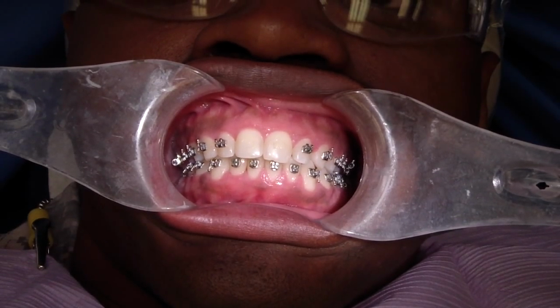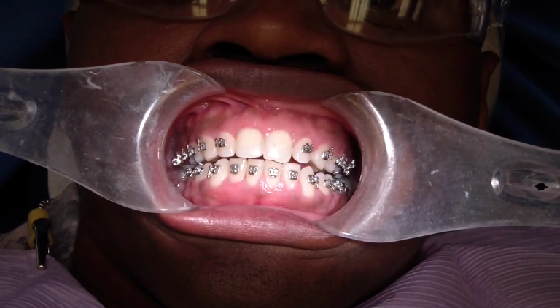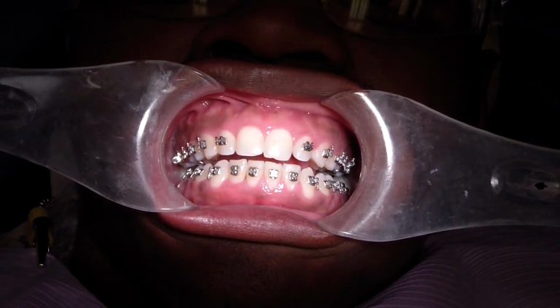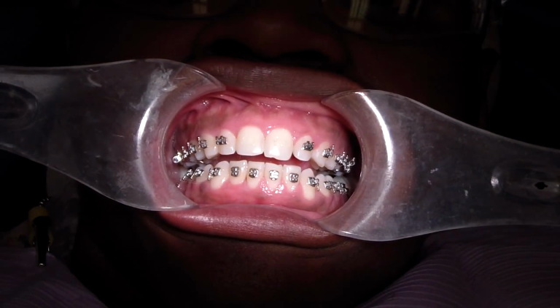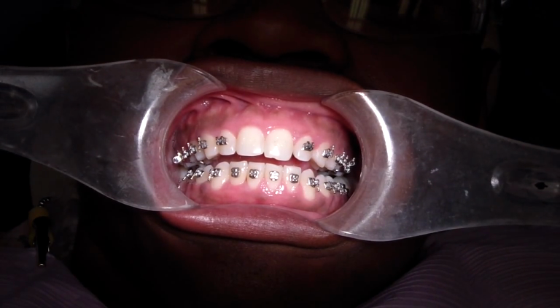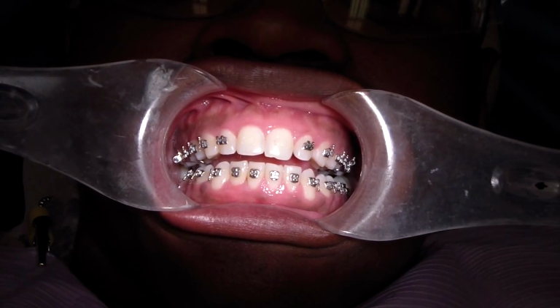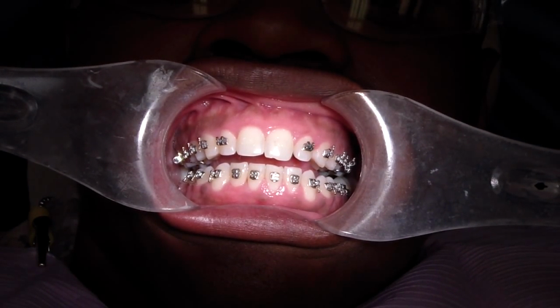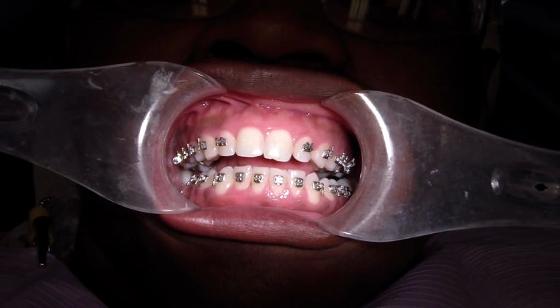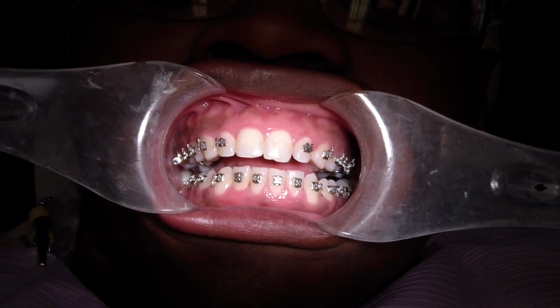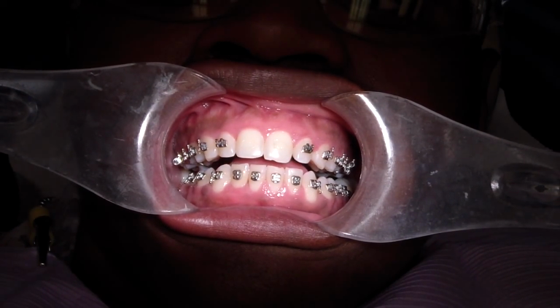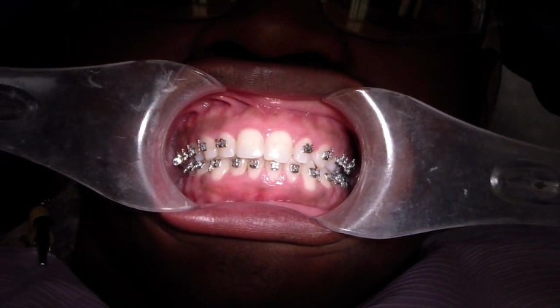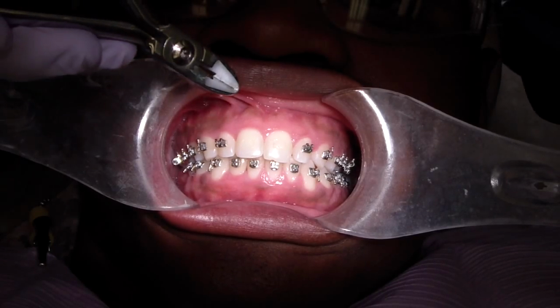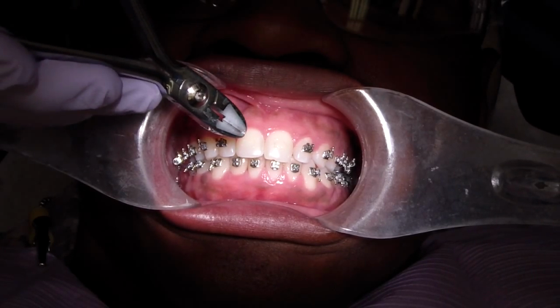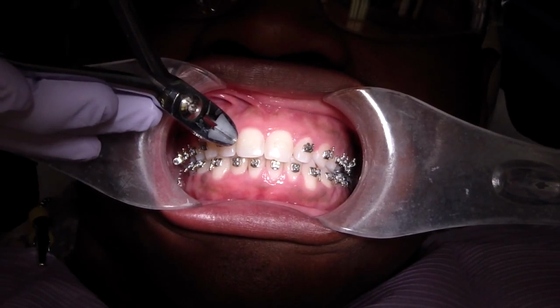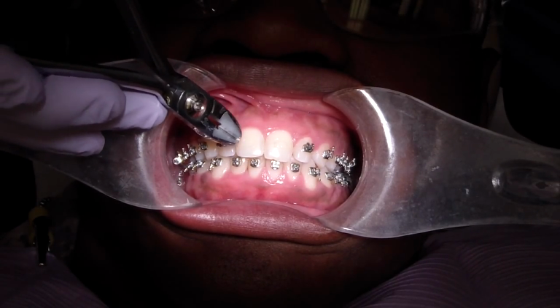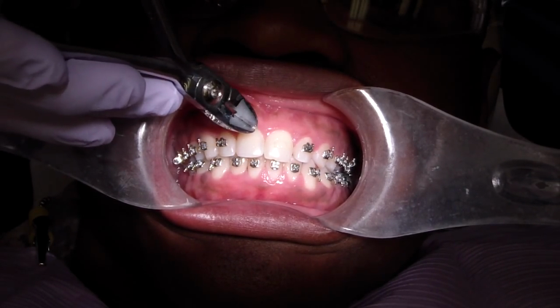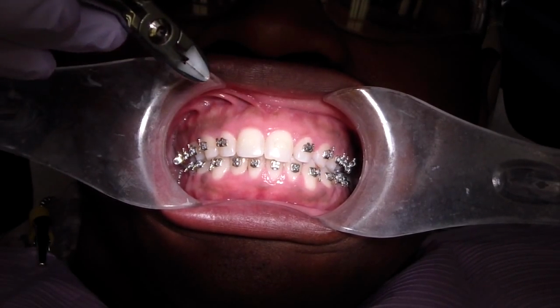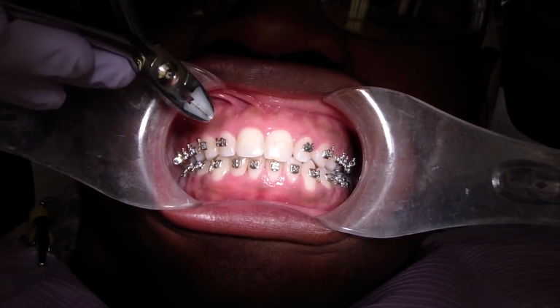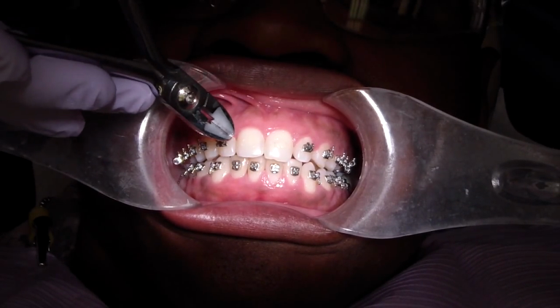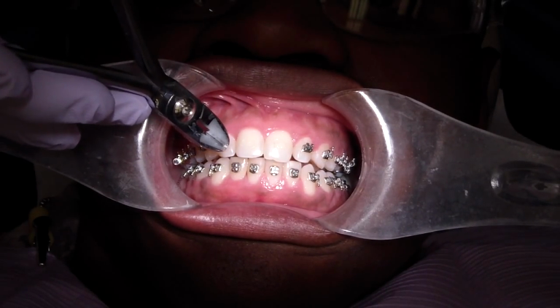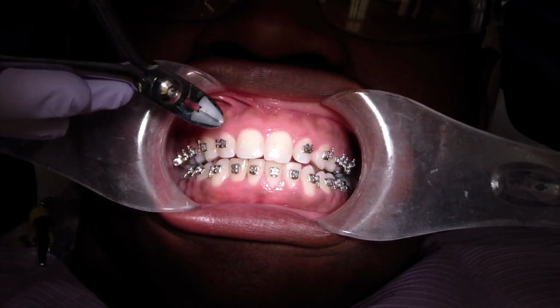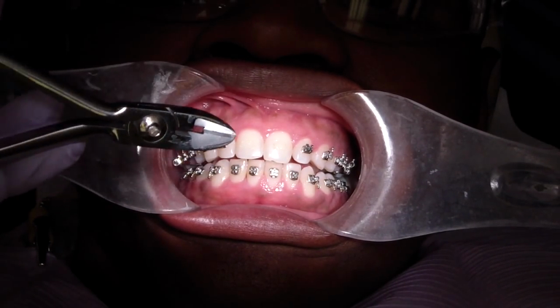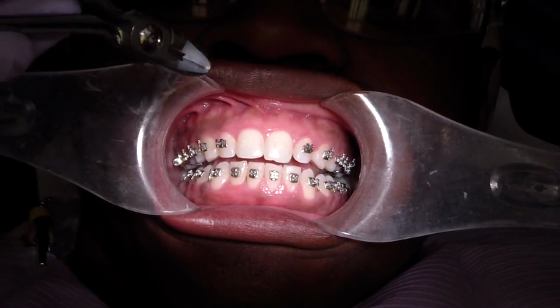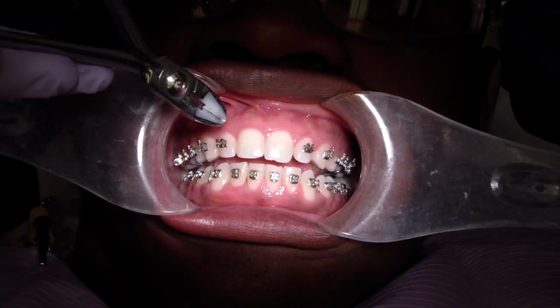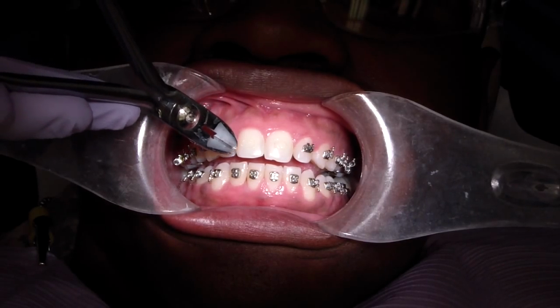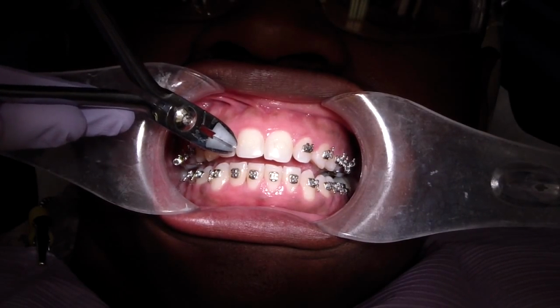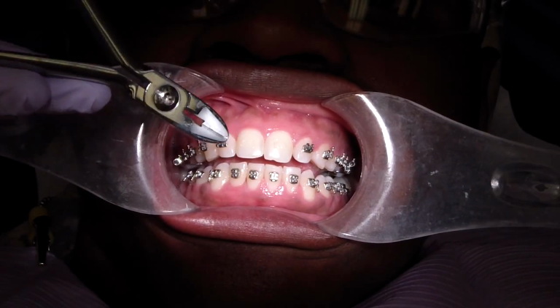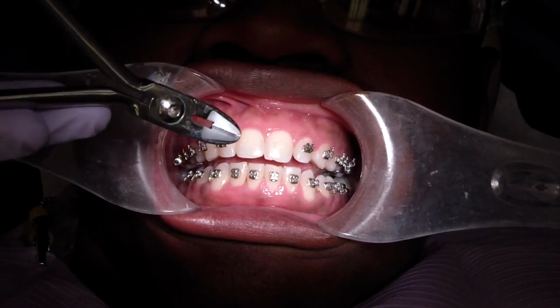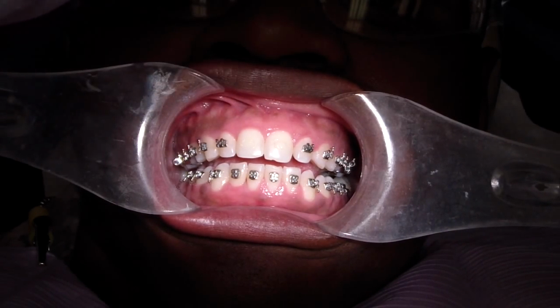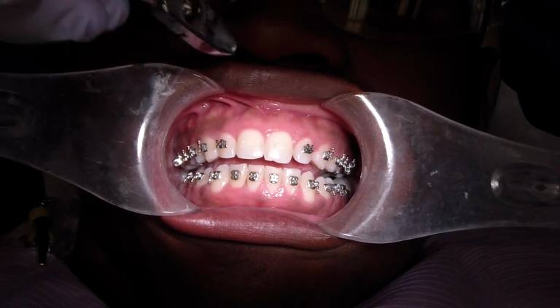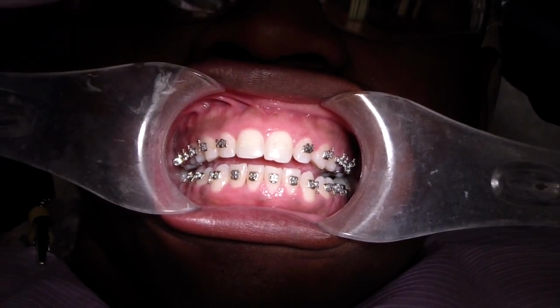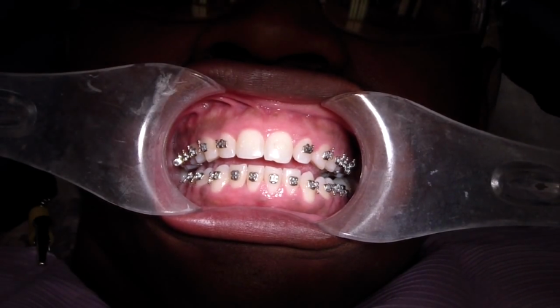Hey folks, Ashley at AllThingsEnergy.com. What we're doing today is replacing these two brackets. I've removed them already and we're going to replace them — I'm not happy with the positioning.